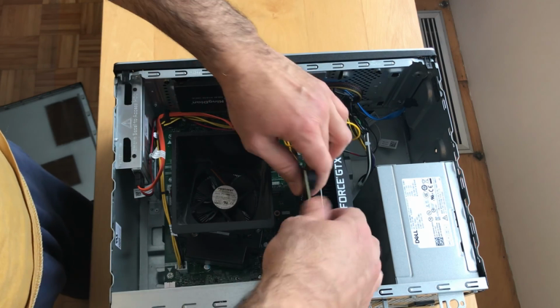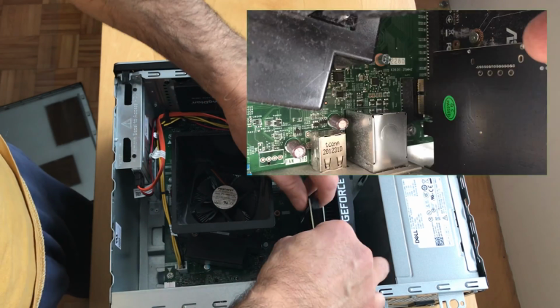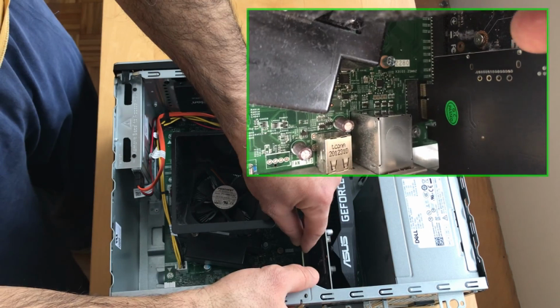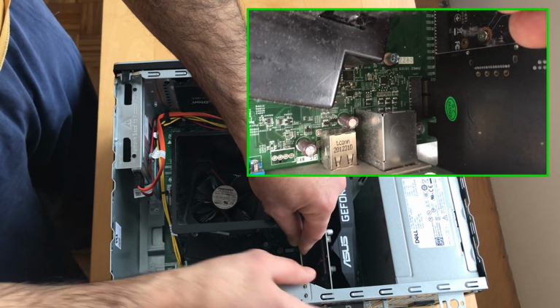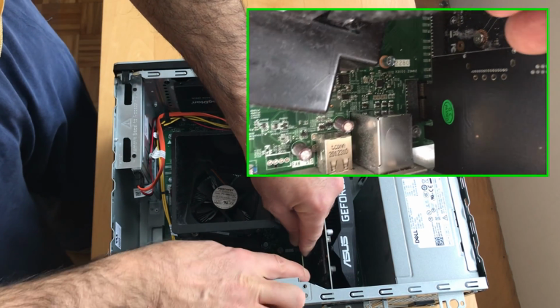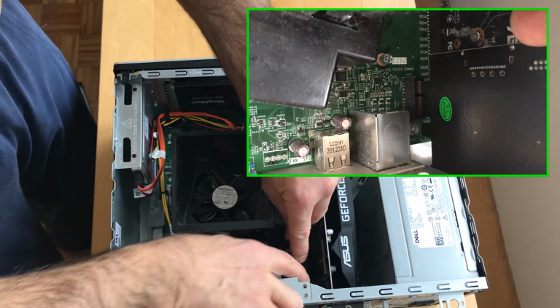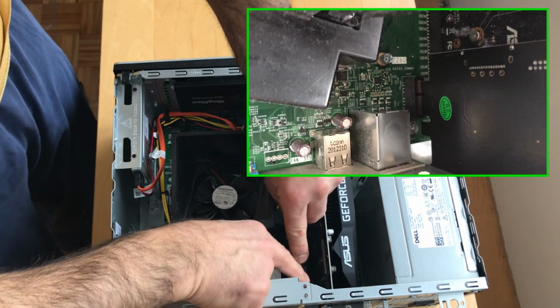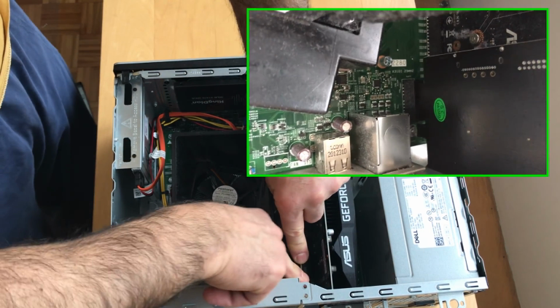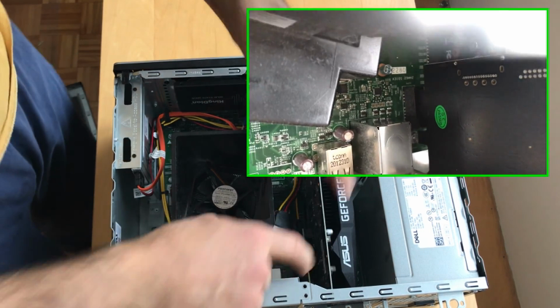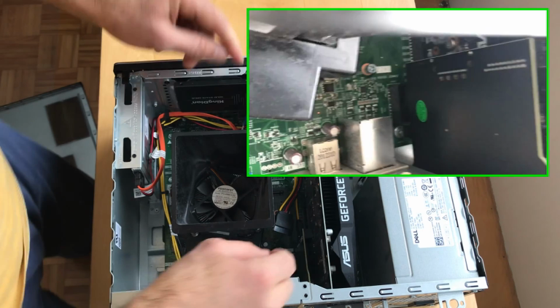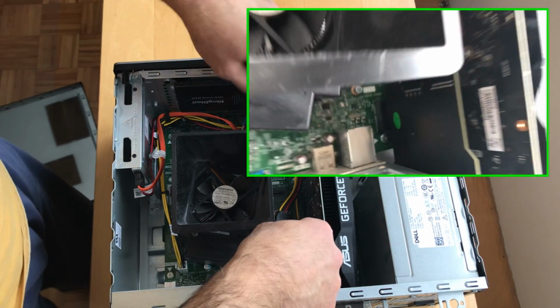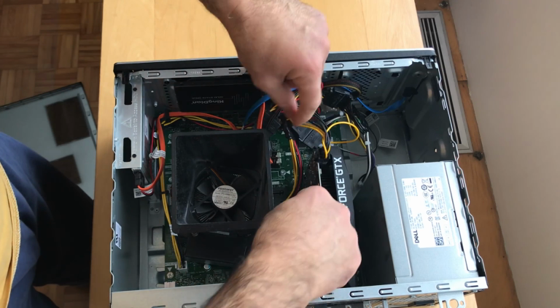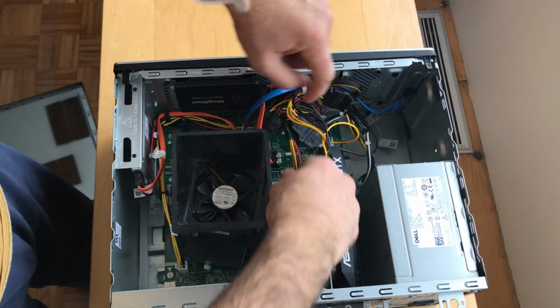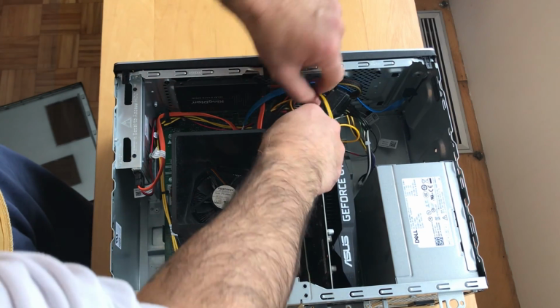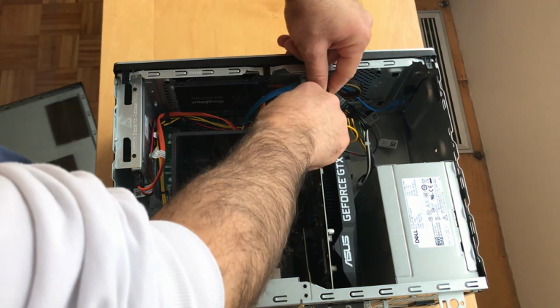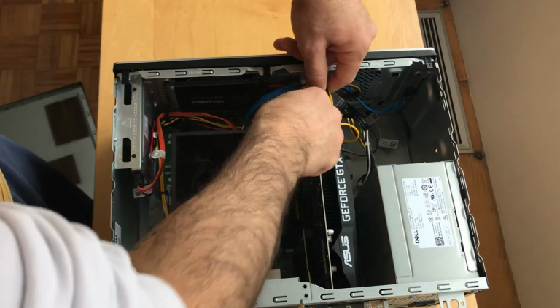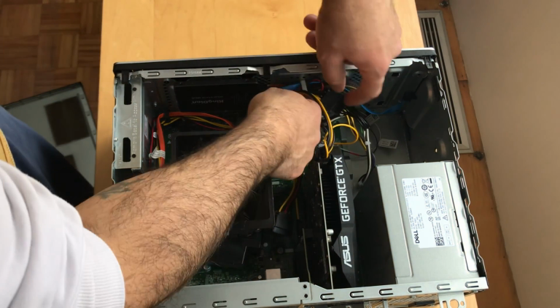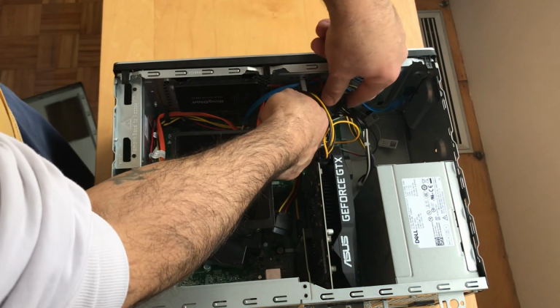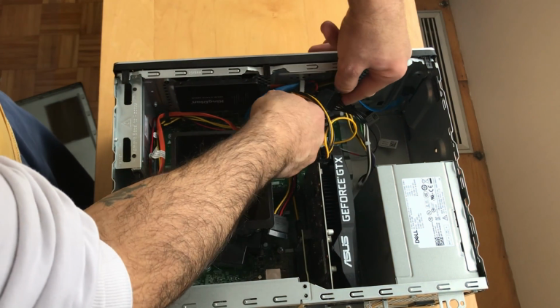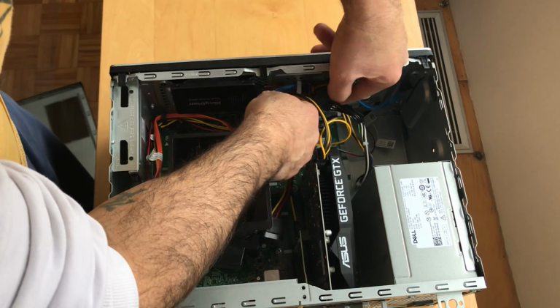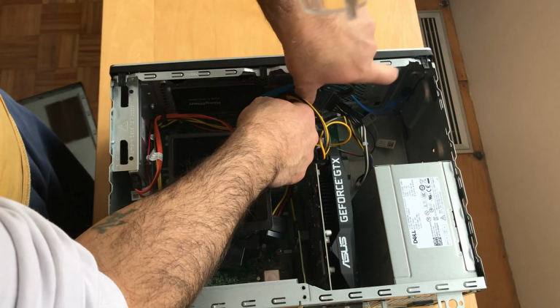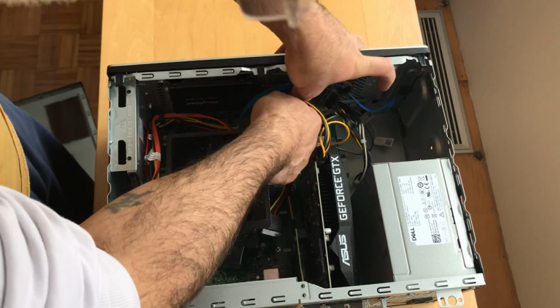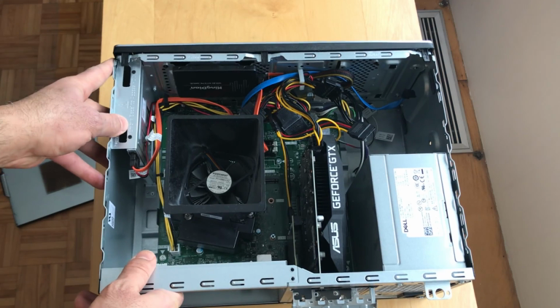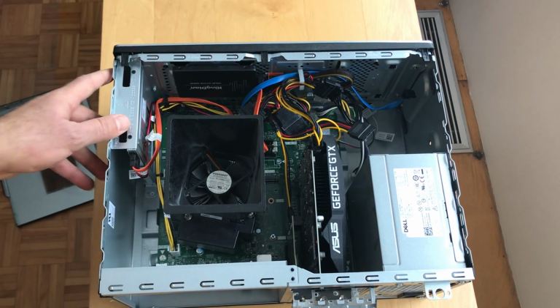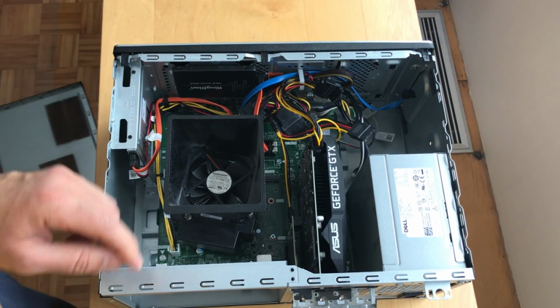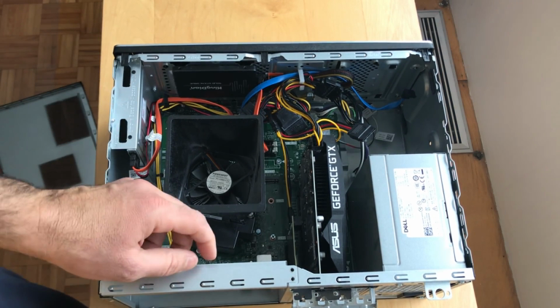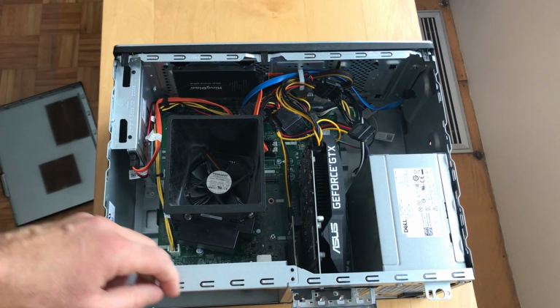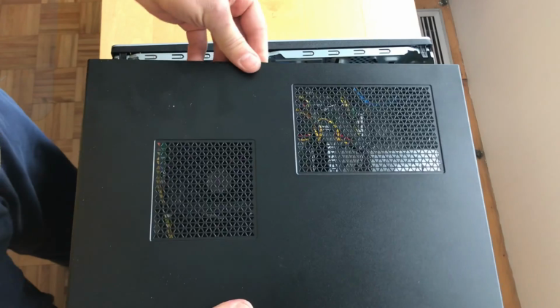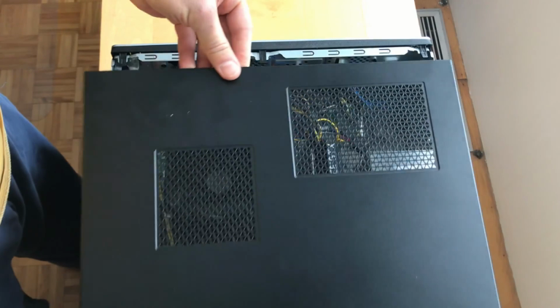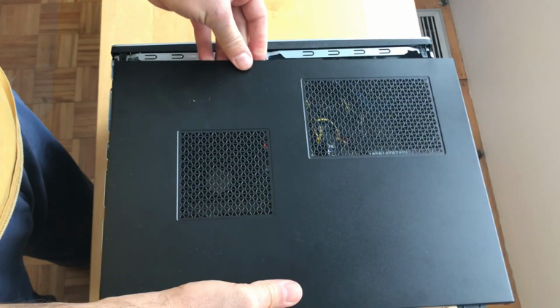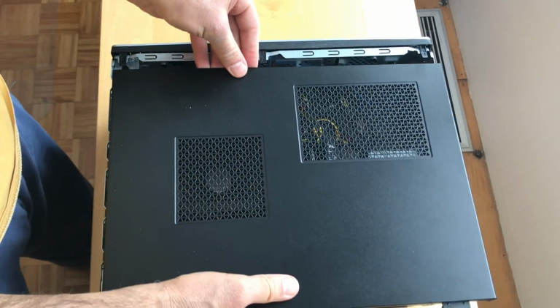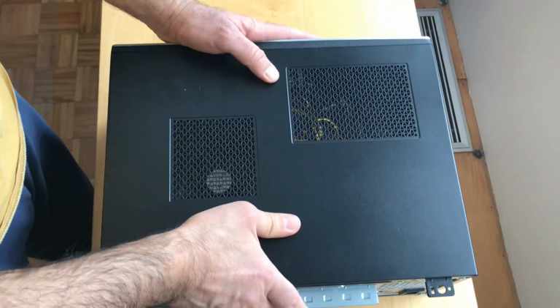Now I will be installing the card — it just fits. Slide it in gently, then tidy up the cables. Always make sure to tidy up the cables. And let's close the desktop.